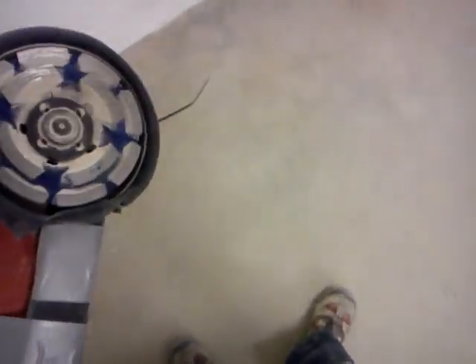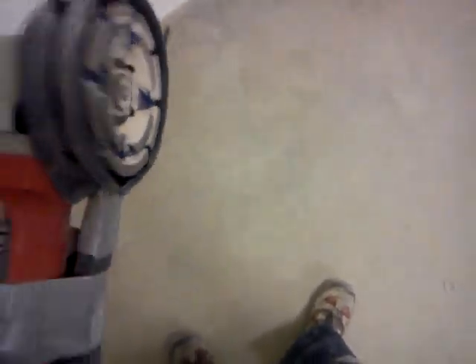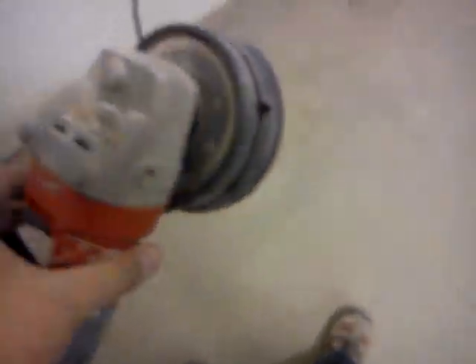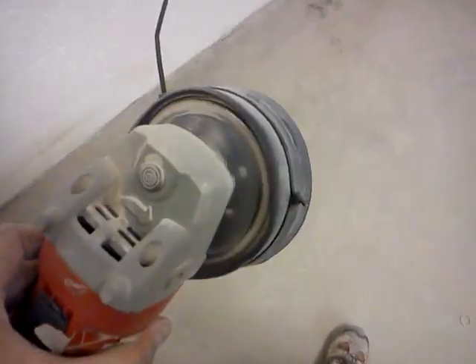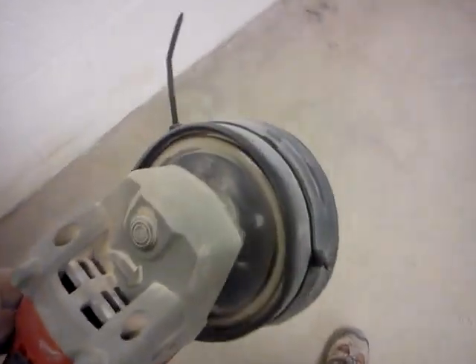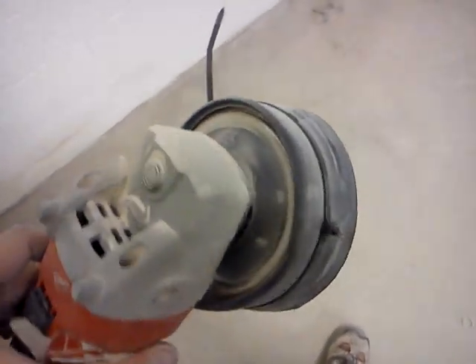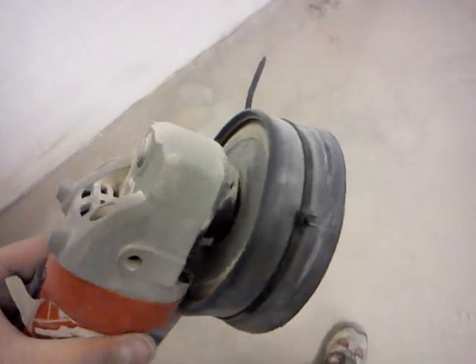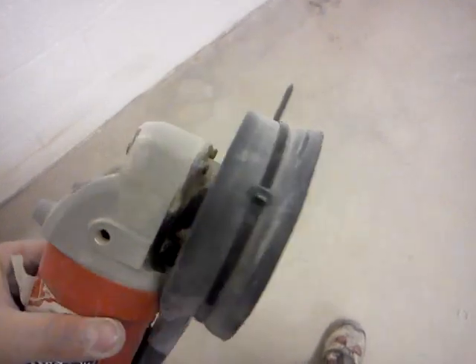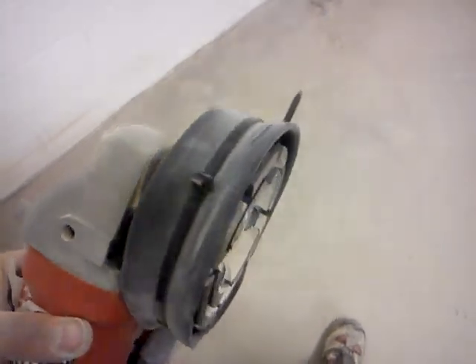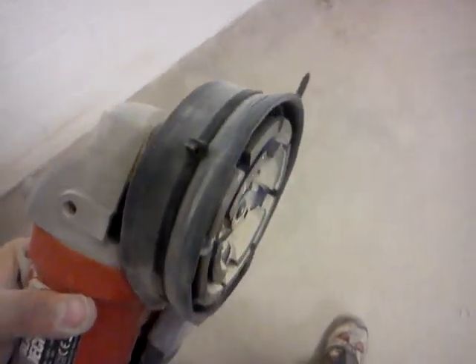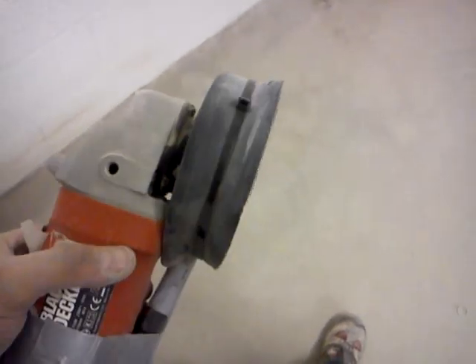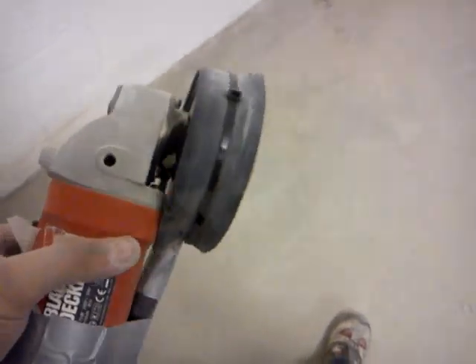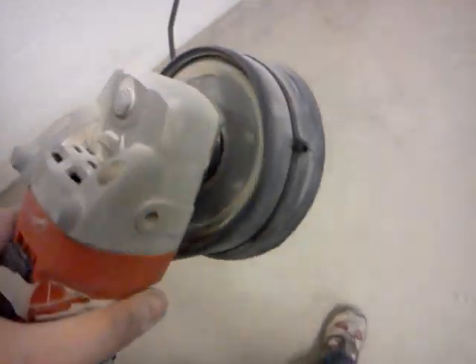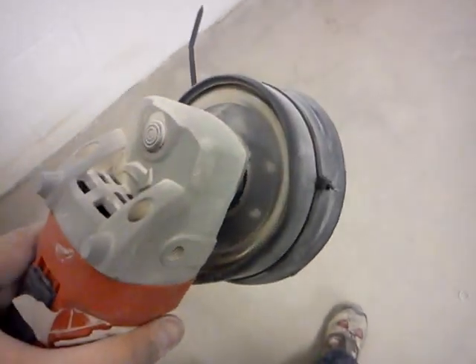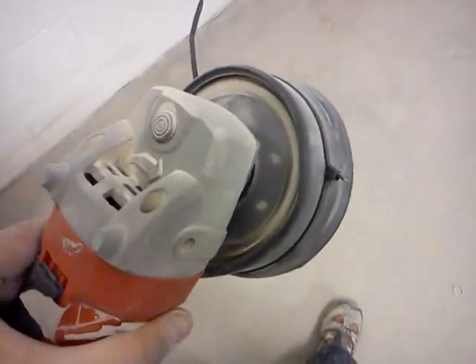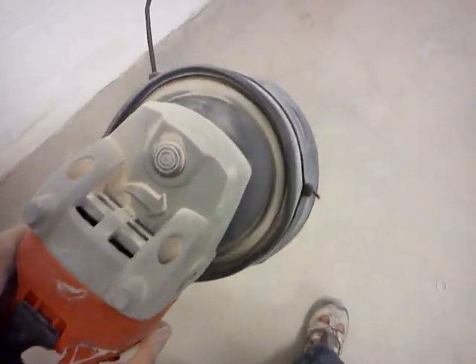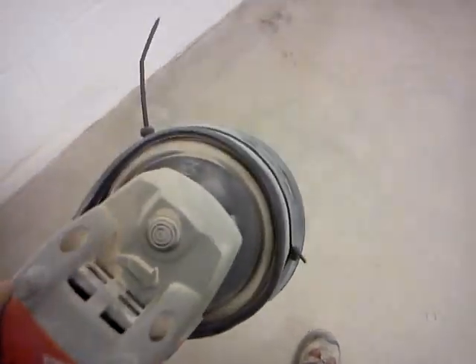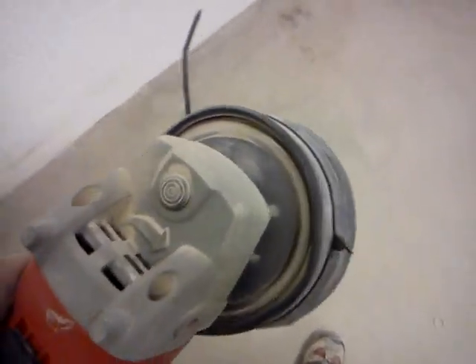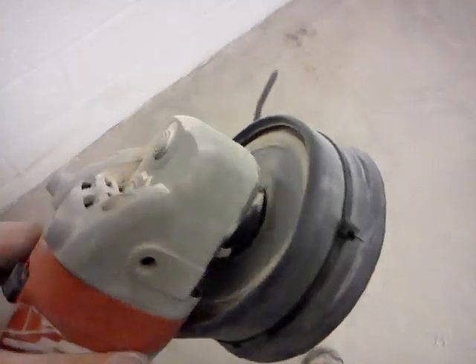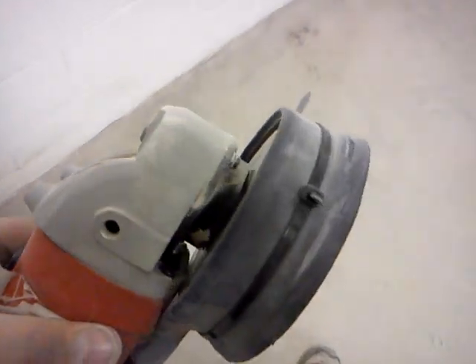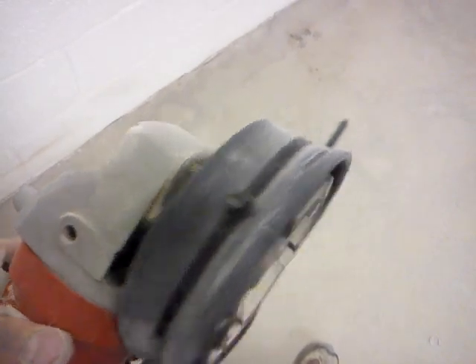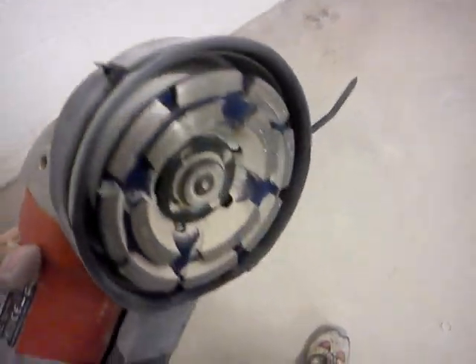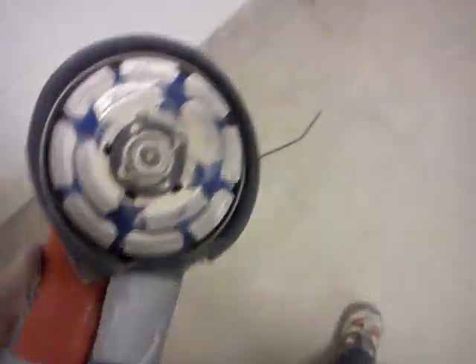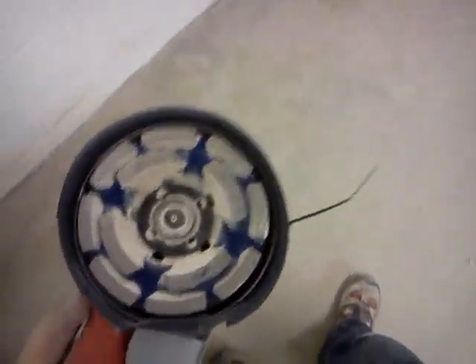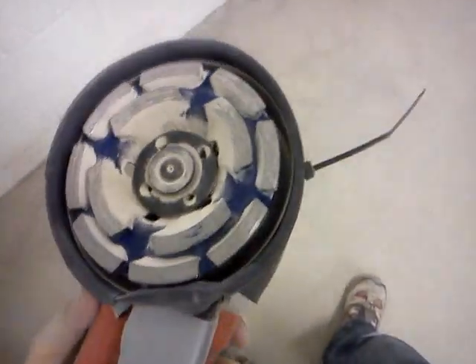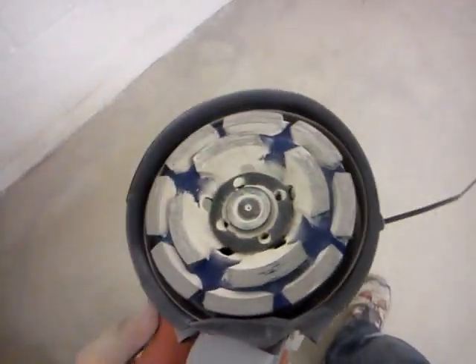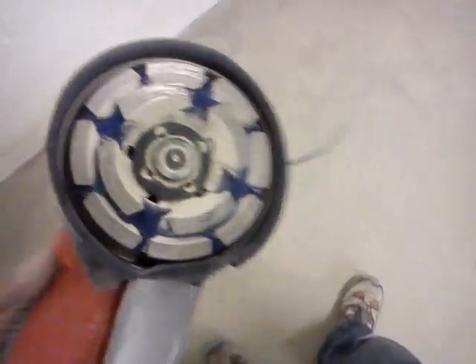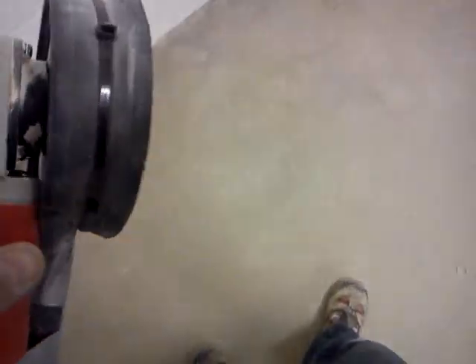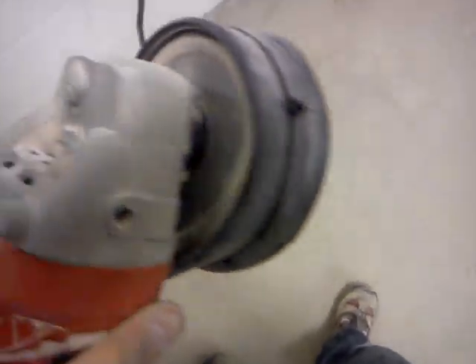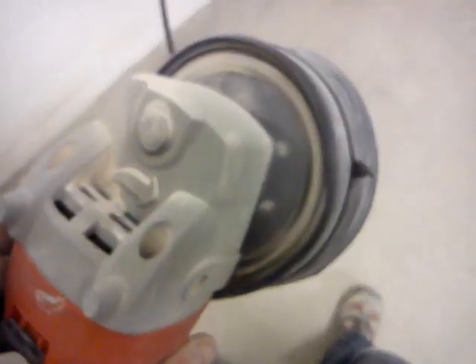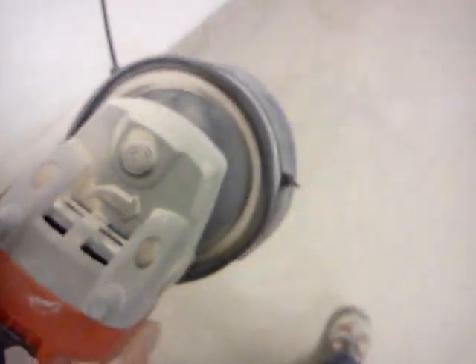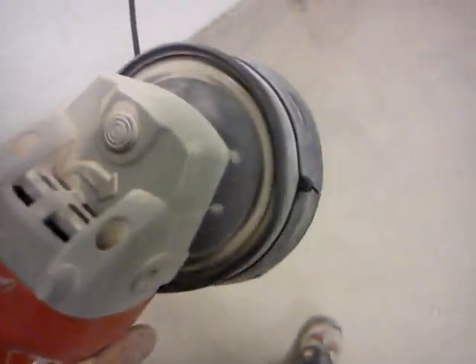There you go. Probably less than five pounds total expenditure, and it was made using hand tools and a drill. So there you go.